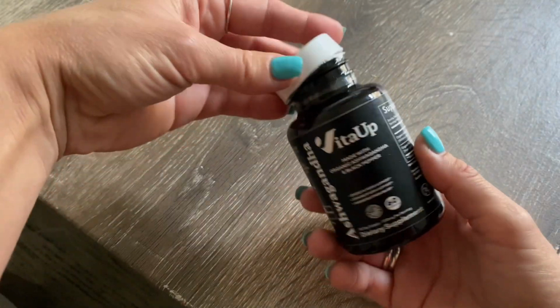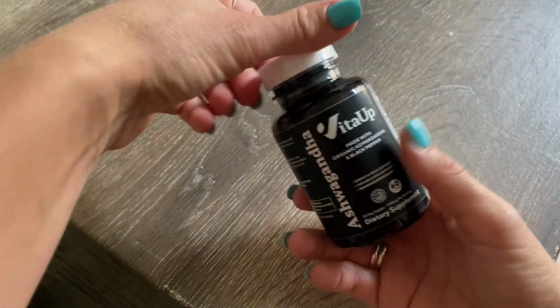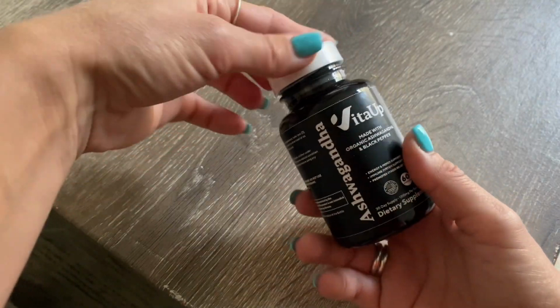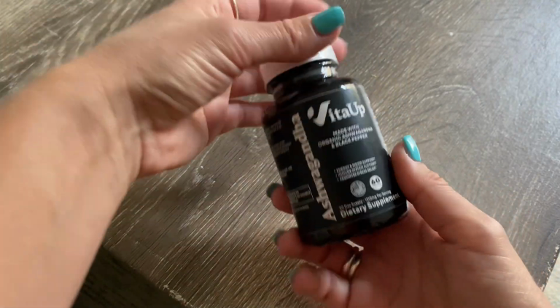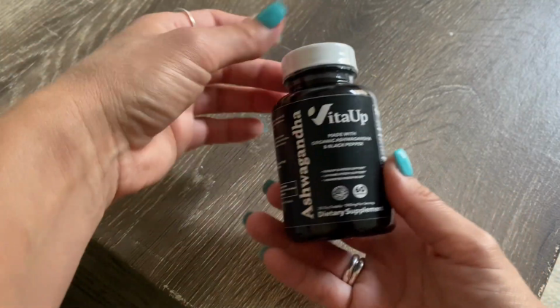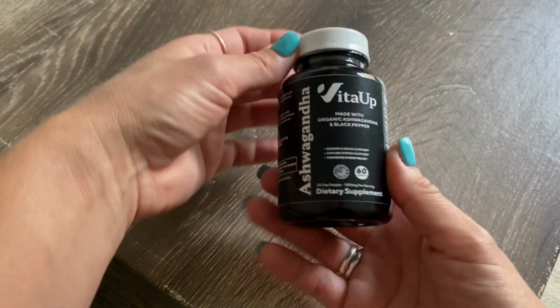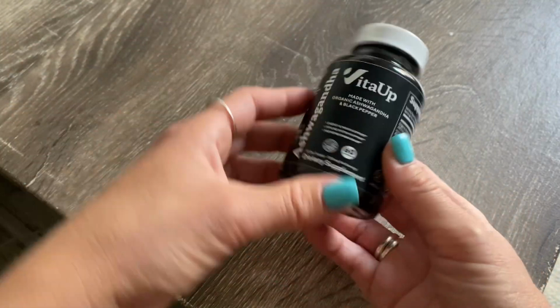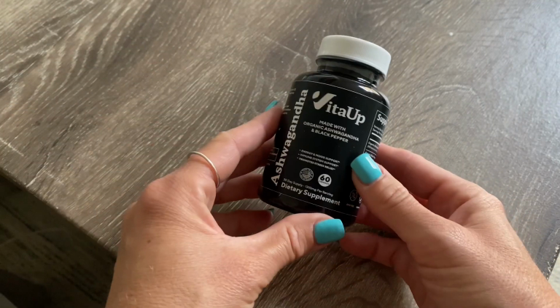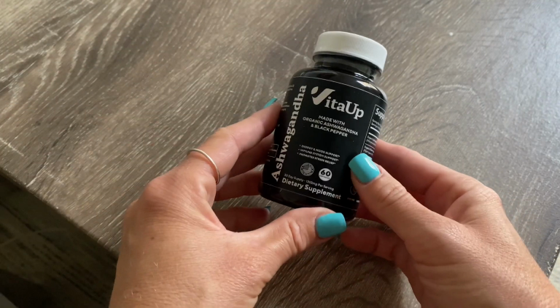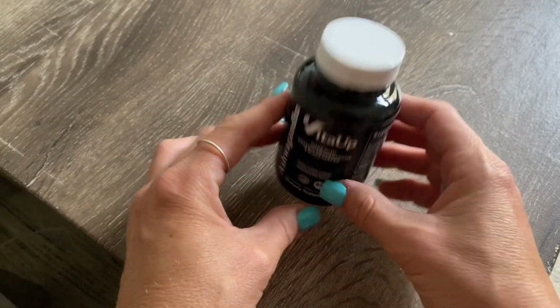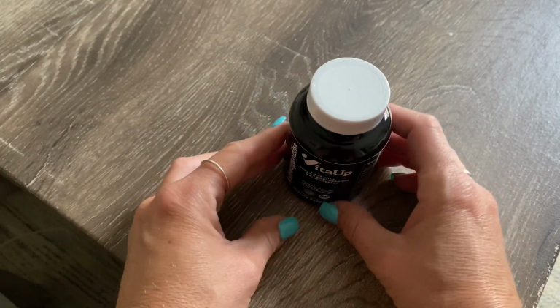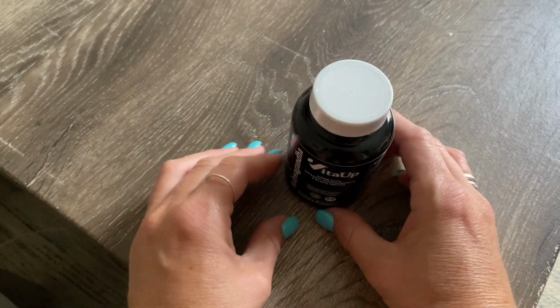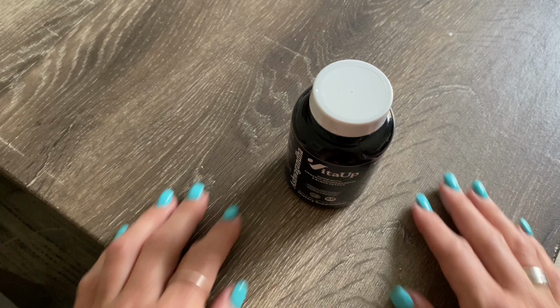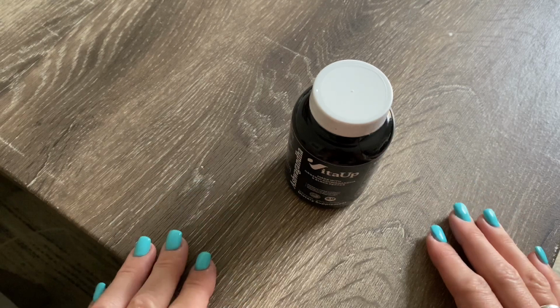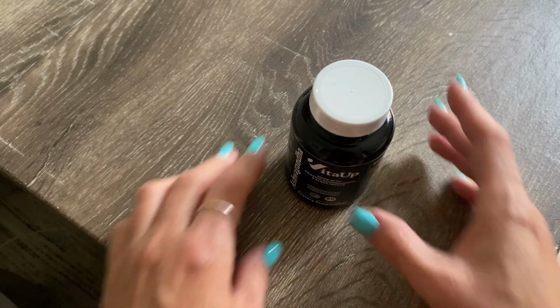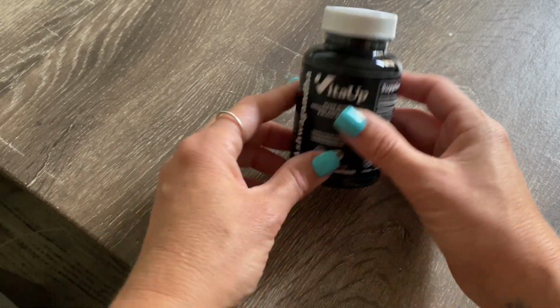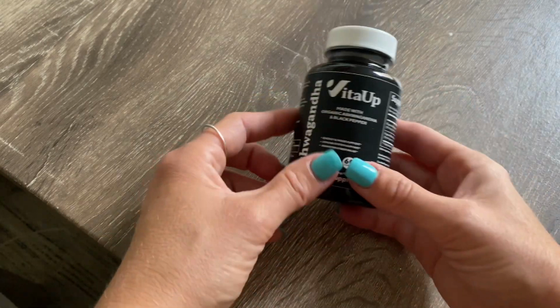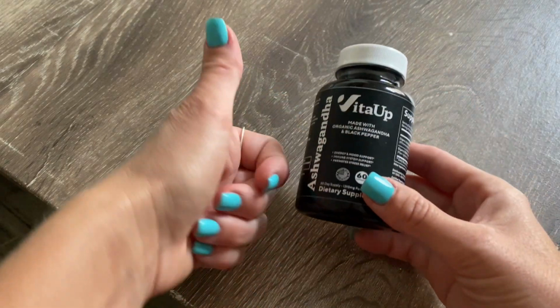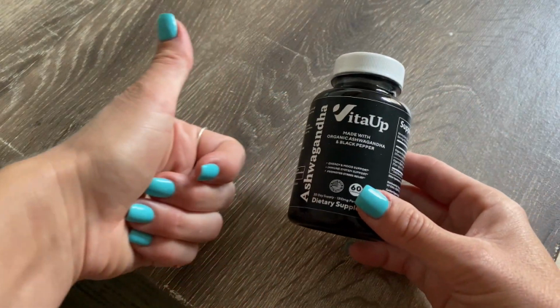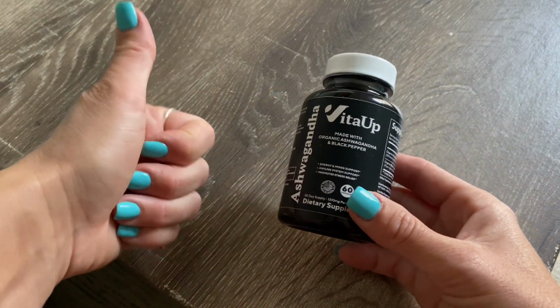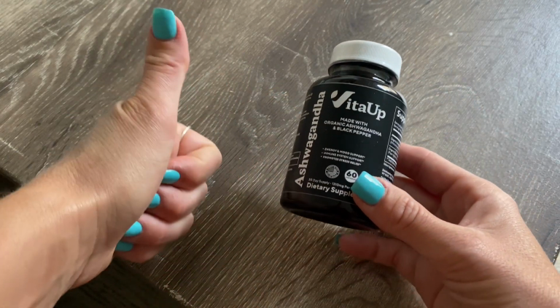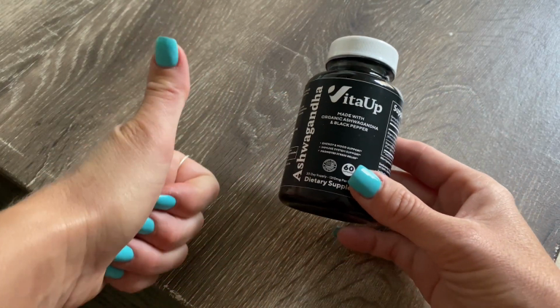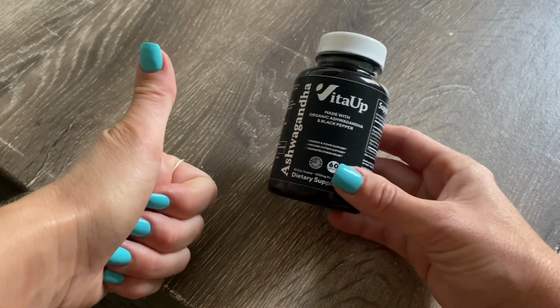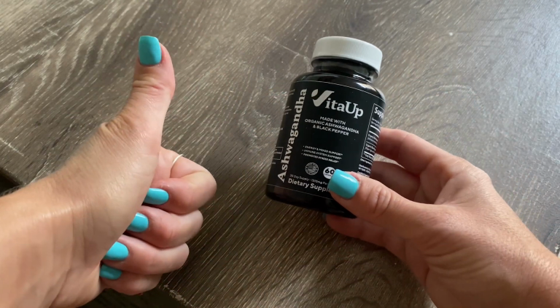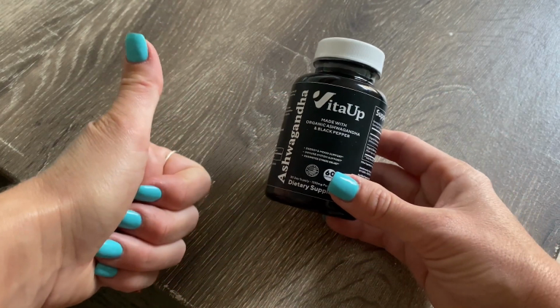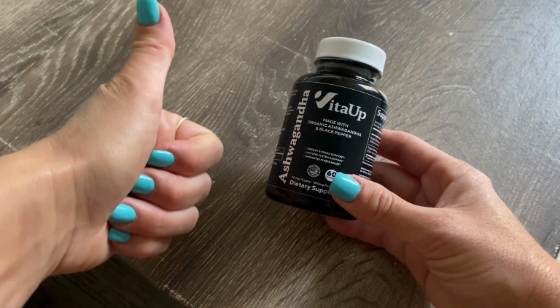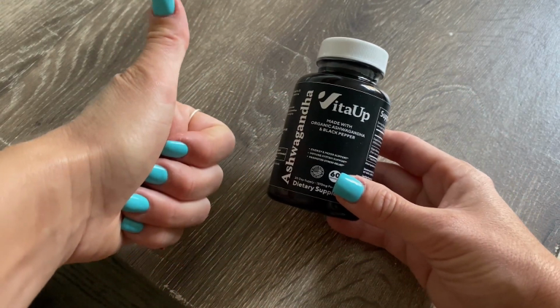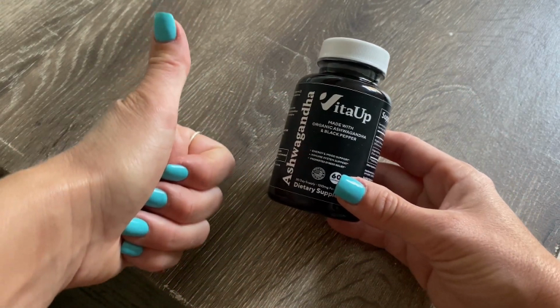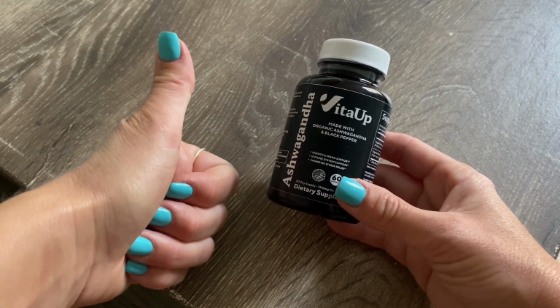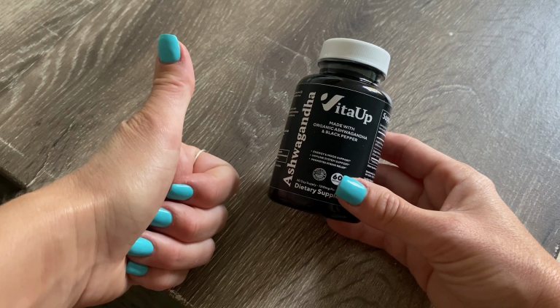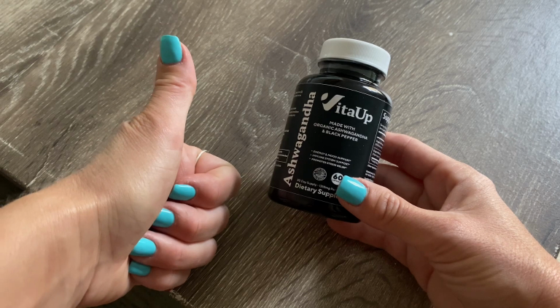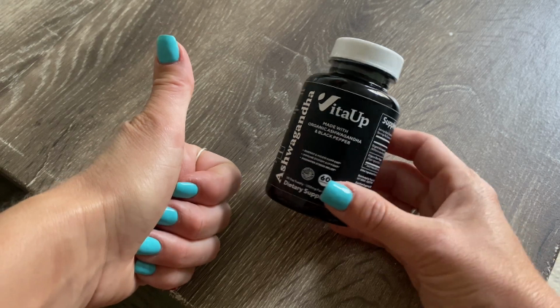In my opinion, this is a really good product and I didn't know this was missing in my supplement cabinet. Hopefully this was helpful today. If it was, give it a thumbs up and I hope you have an amazing rest of your day. Take care.